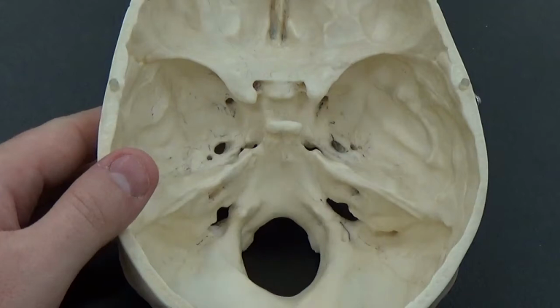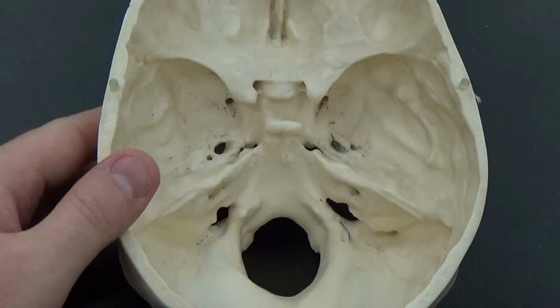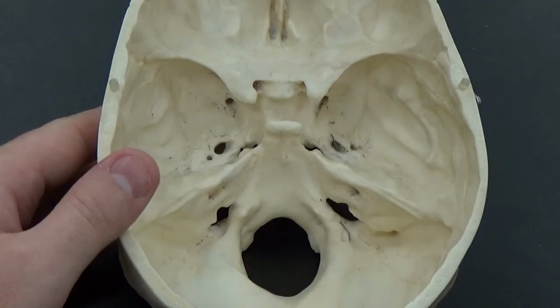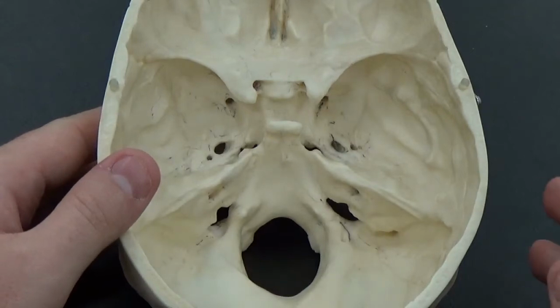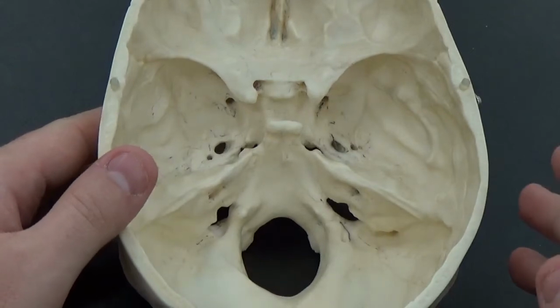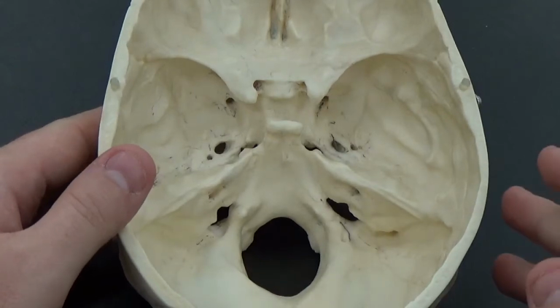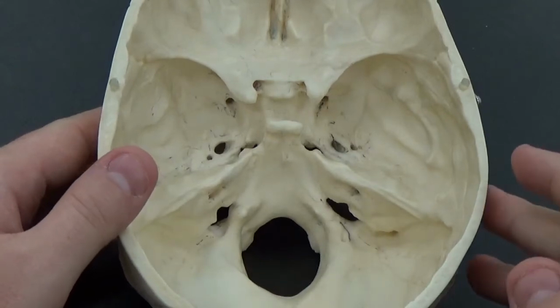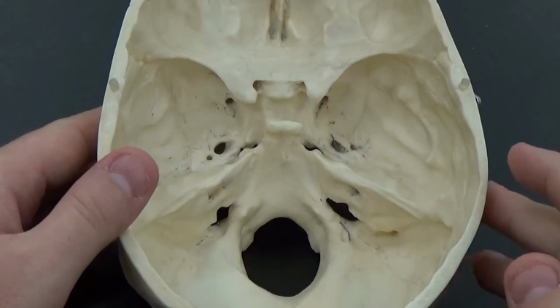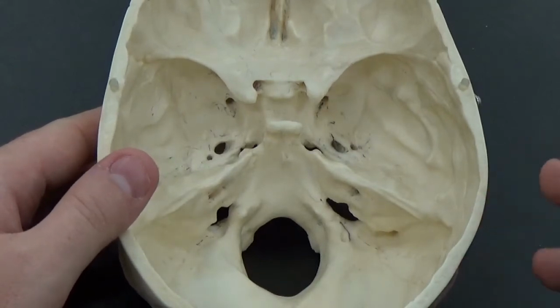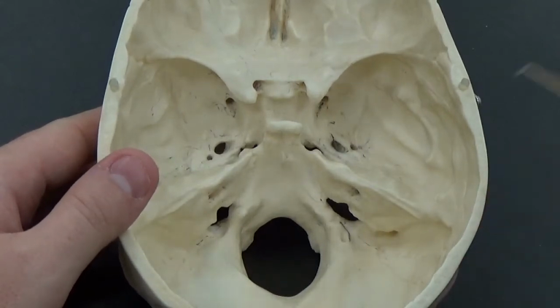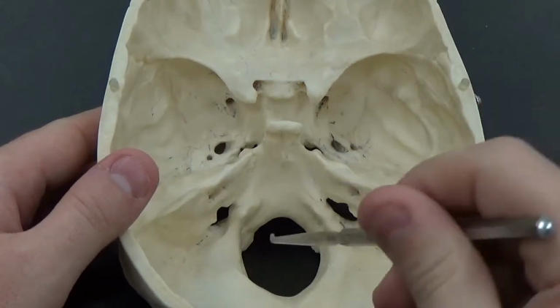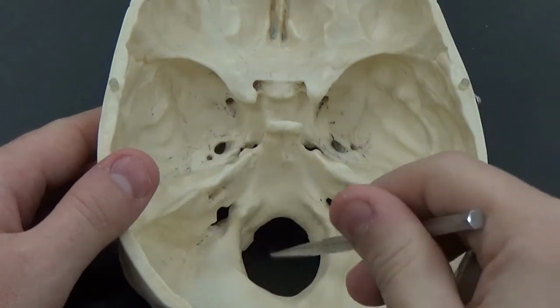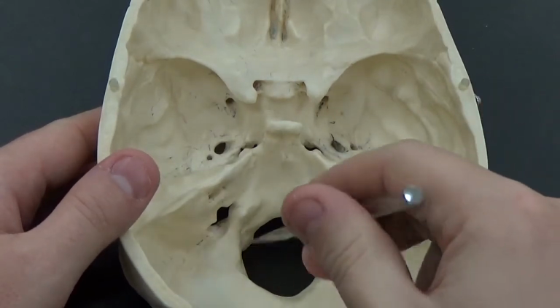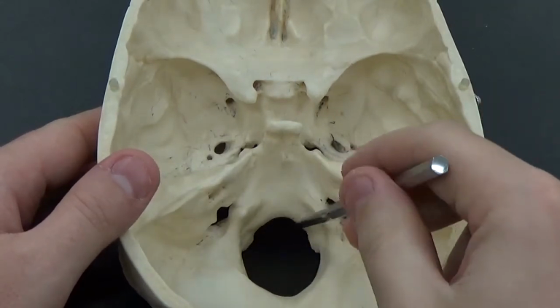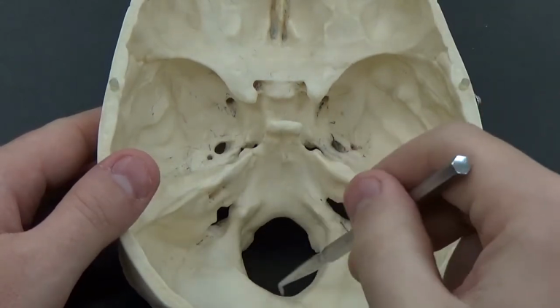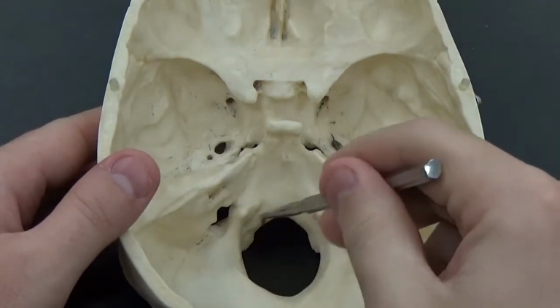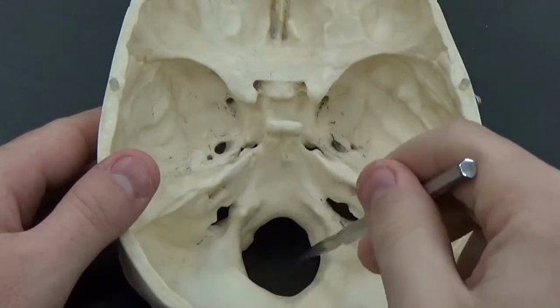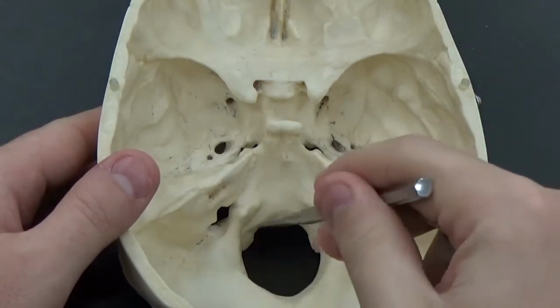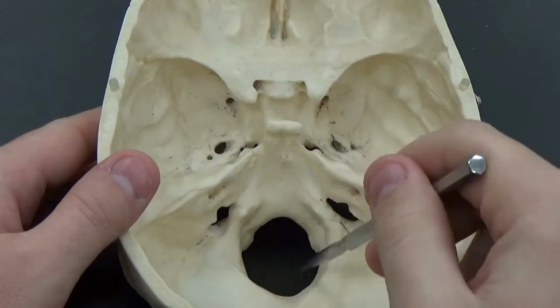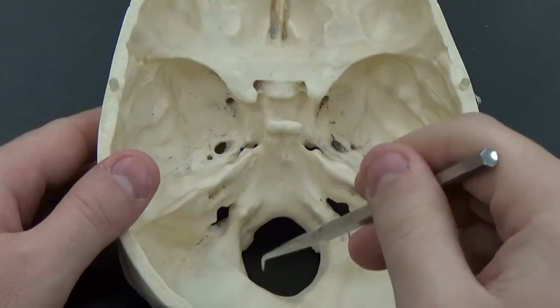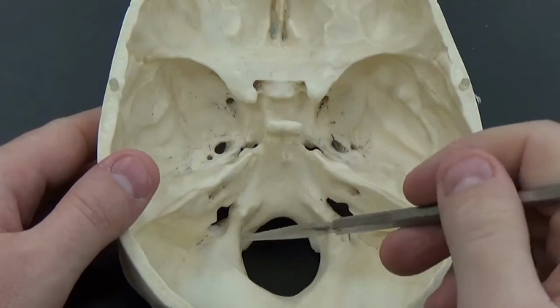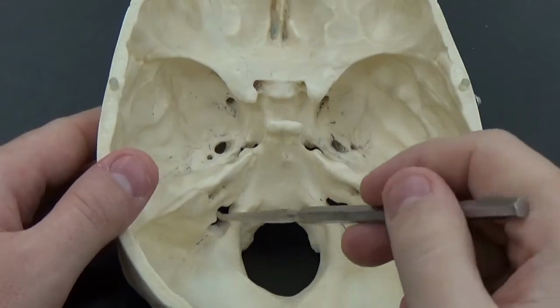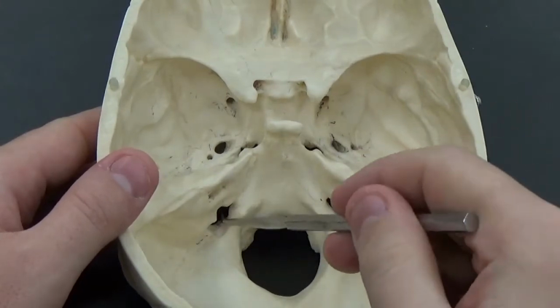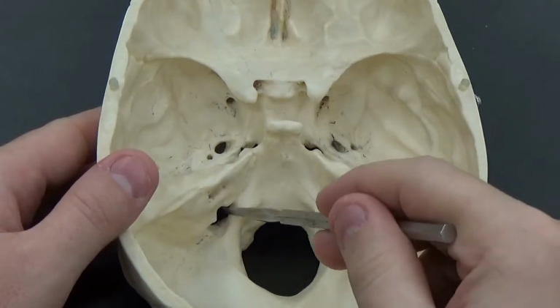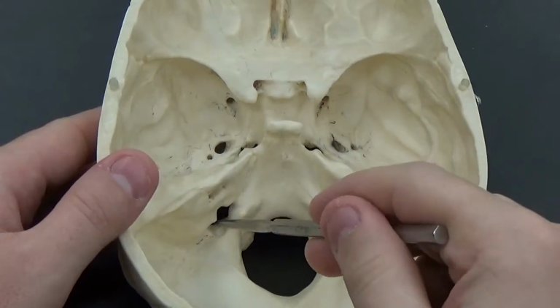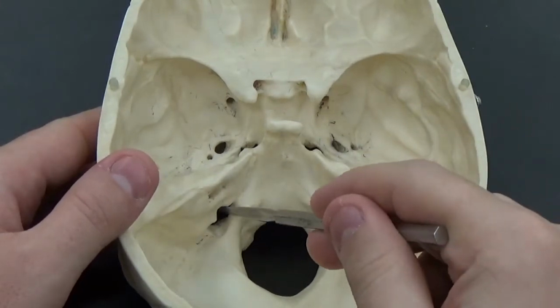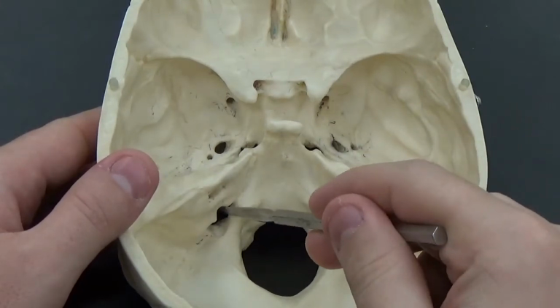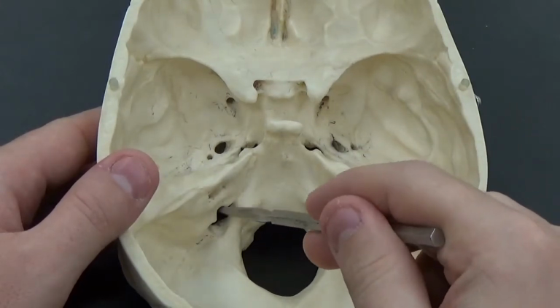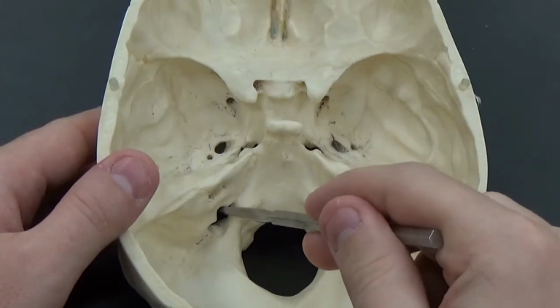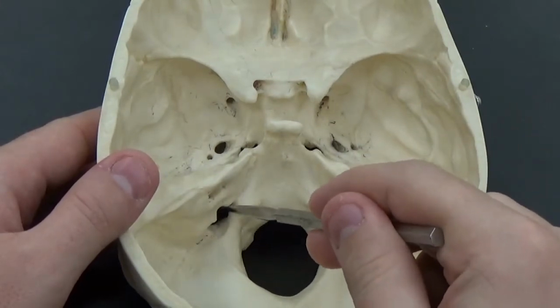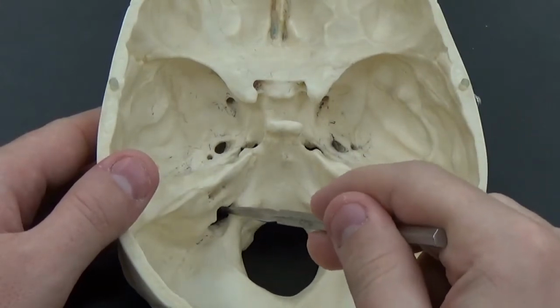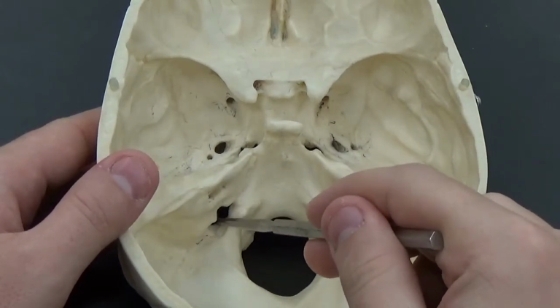Now we can look at the holes on the inside here. So again, foramen magnum, the big hole. Our jugular foramen is right here.